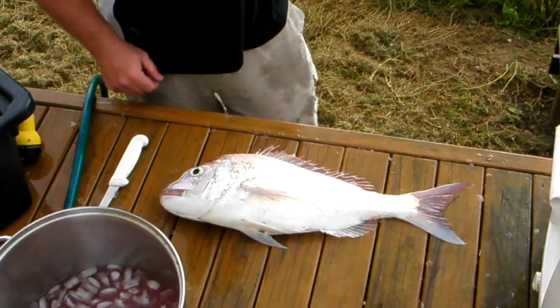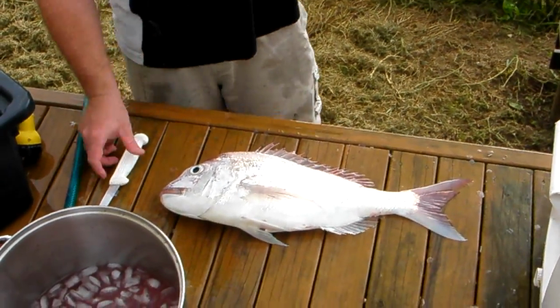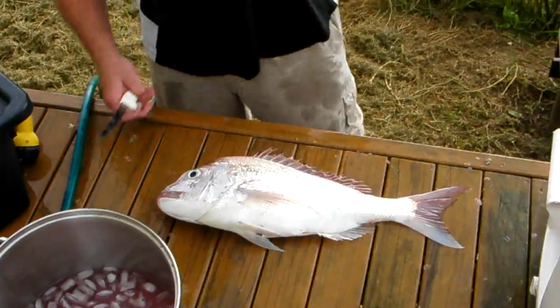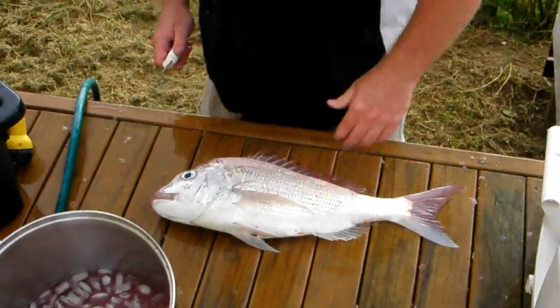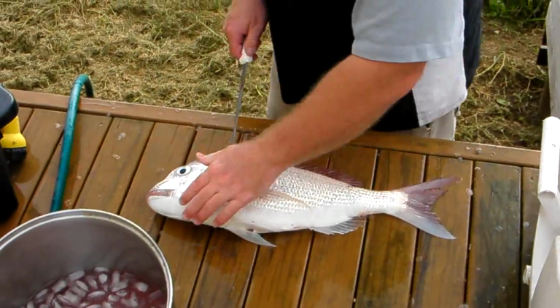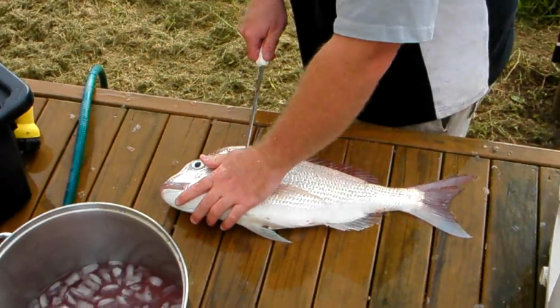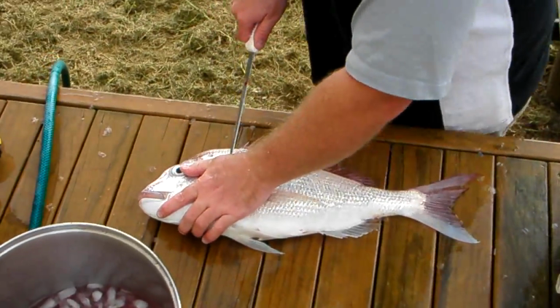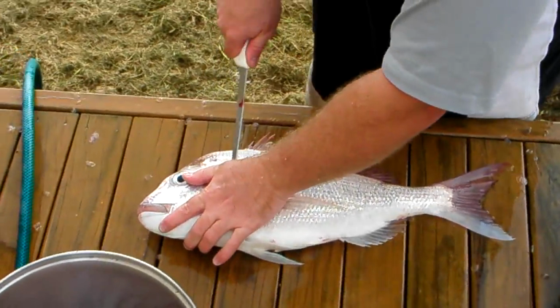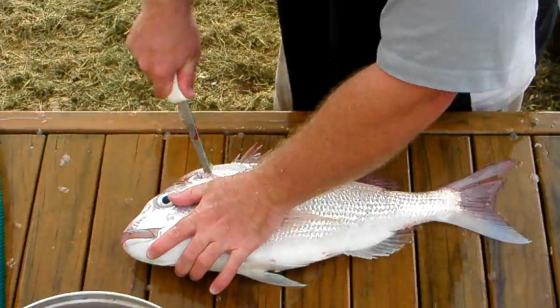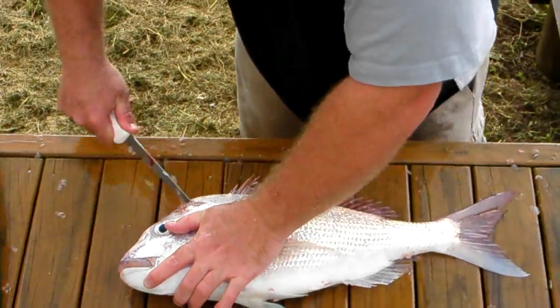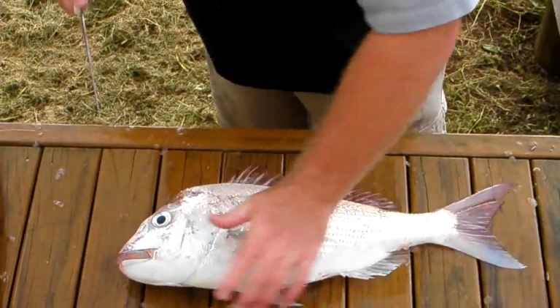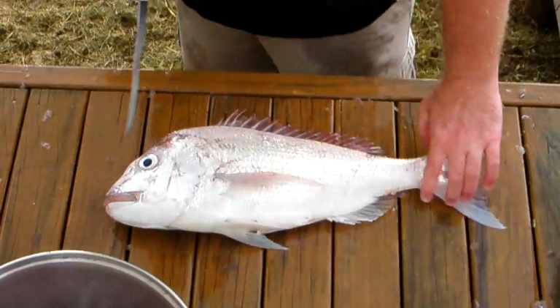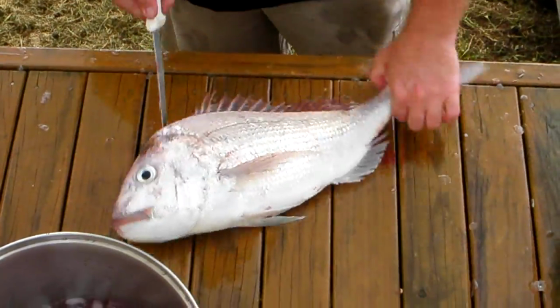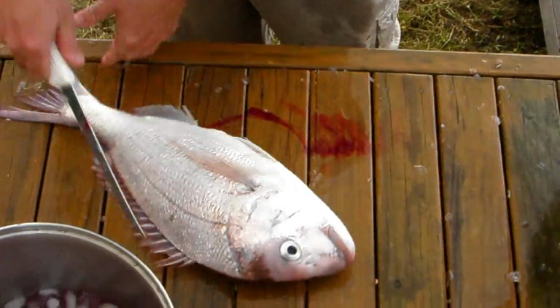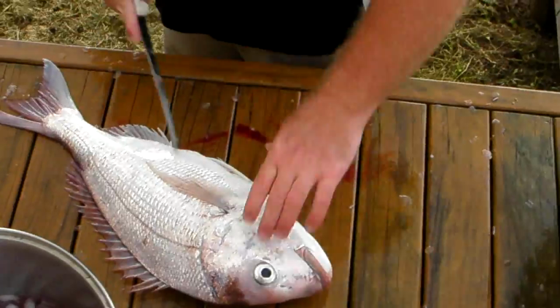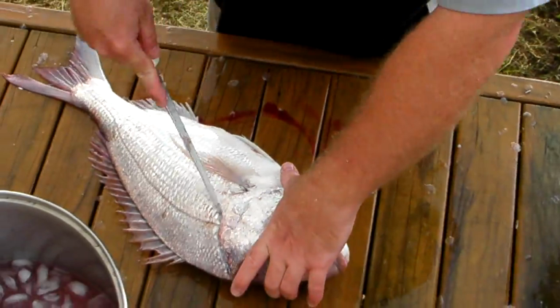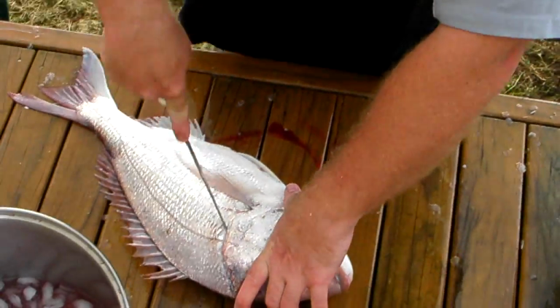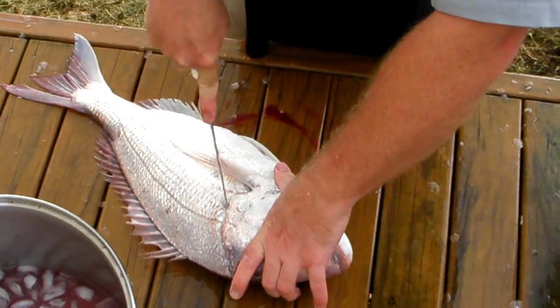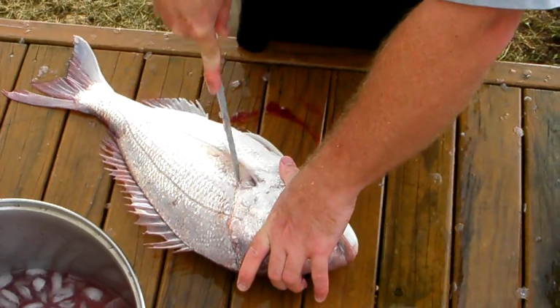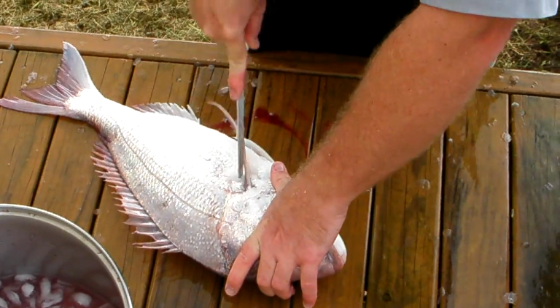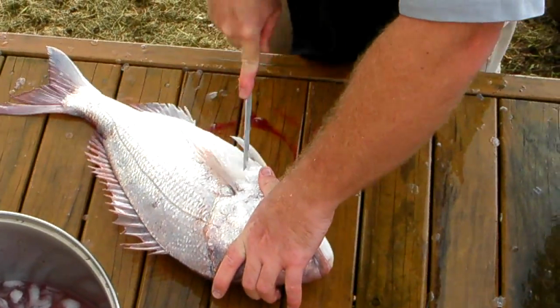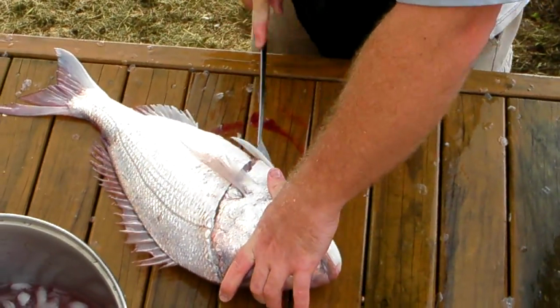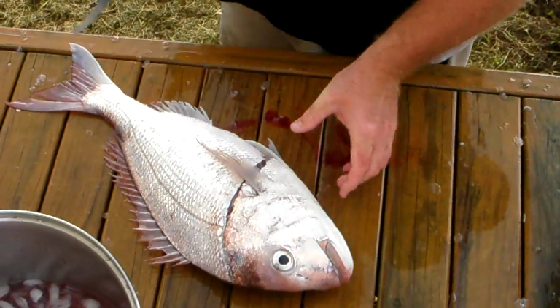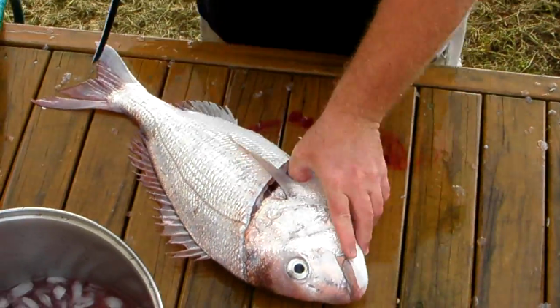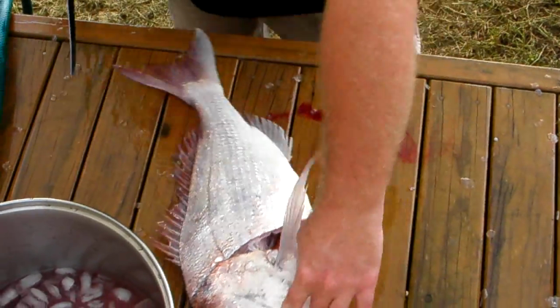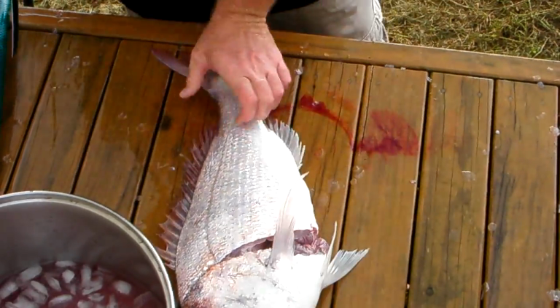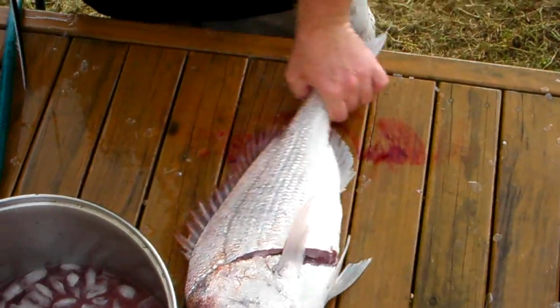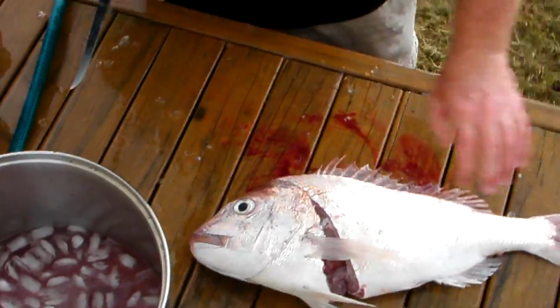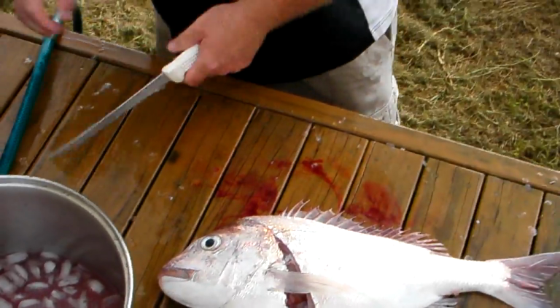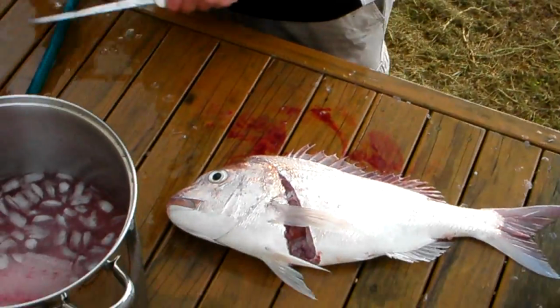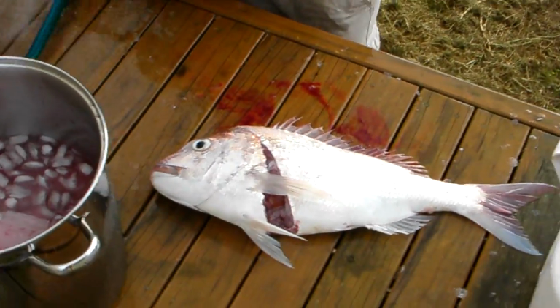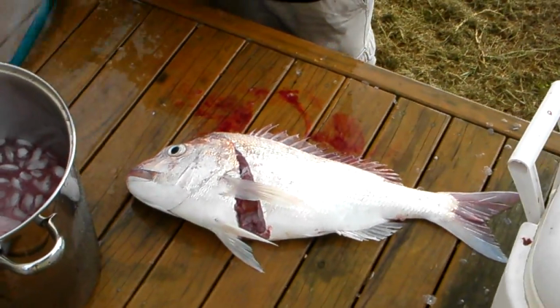Yeah, salt water fish — salt water. Fresh water fish — fresh water. This fella's still got a bit of a nervous twitch in his eye. I guess so would you if you'd just been poked and gutted. There we go, down there and behind the lateral fin here.